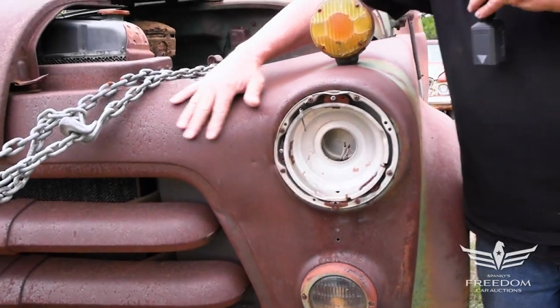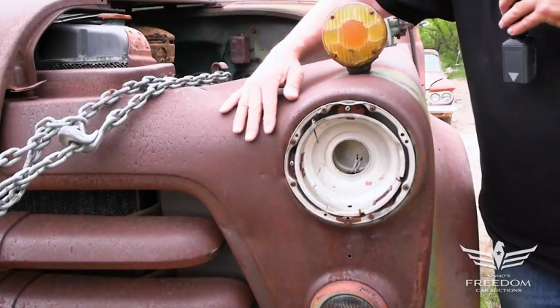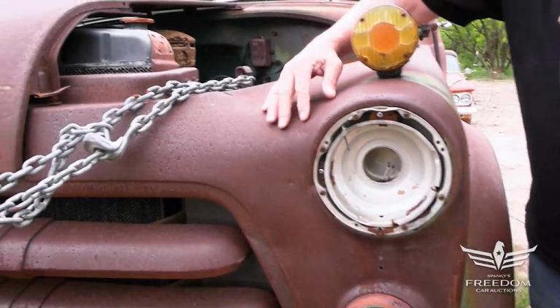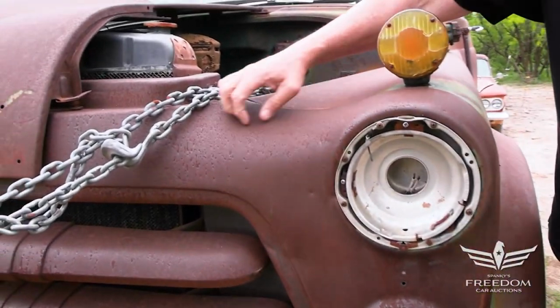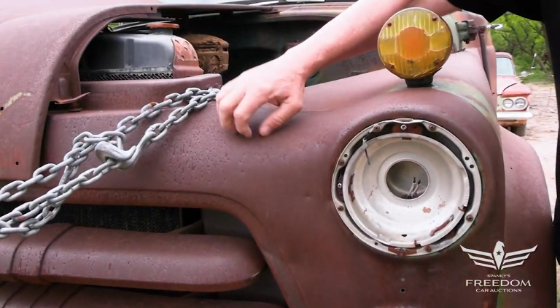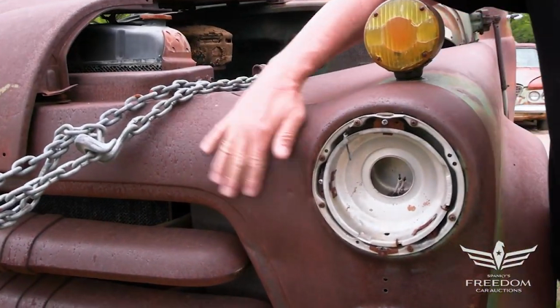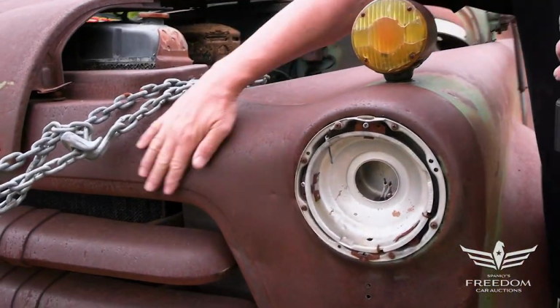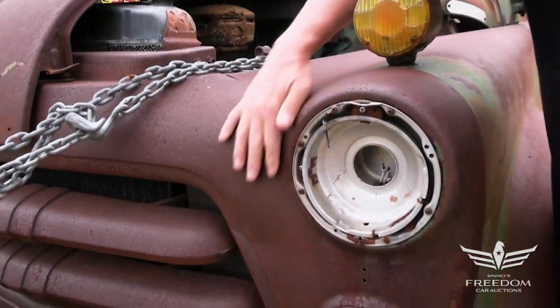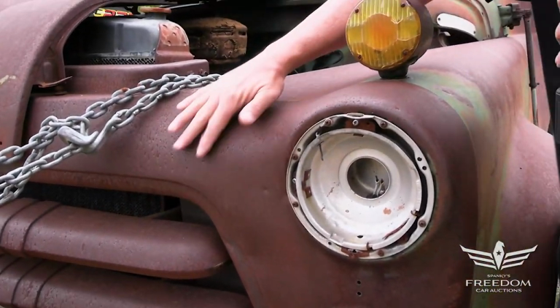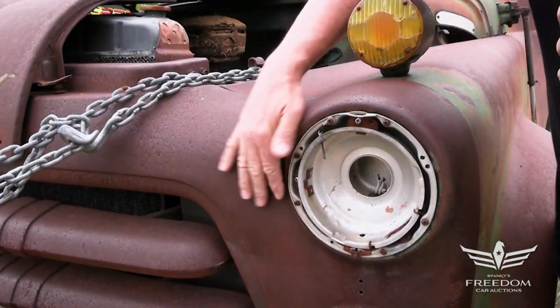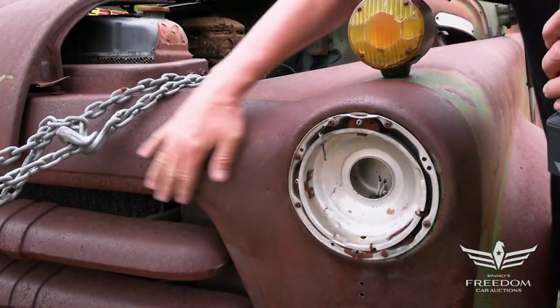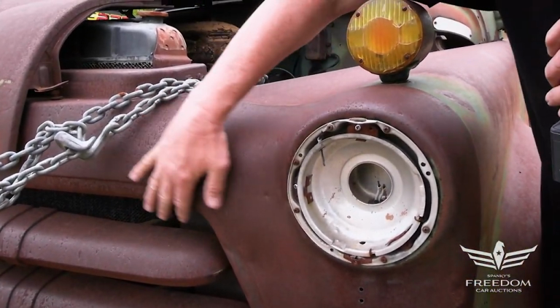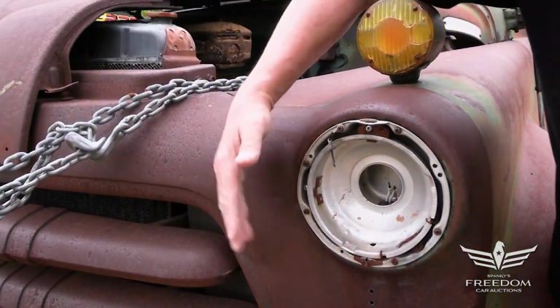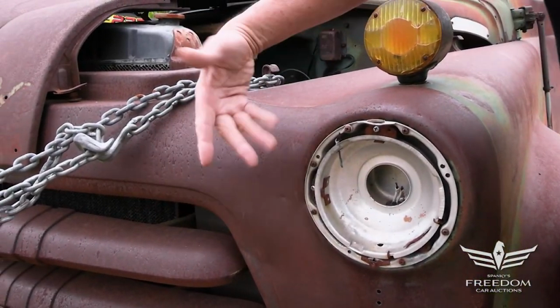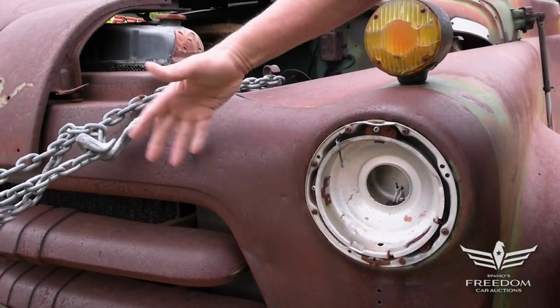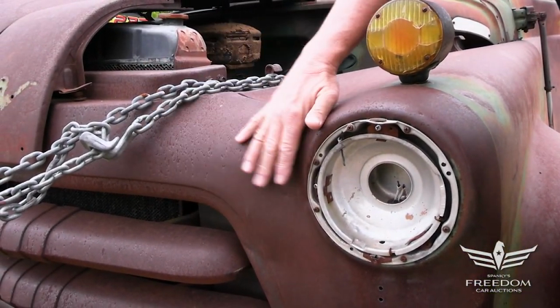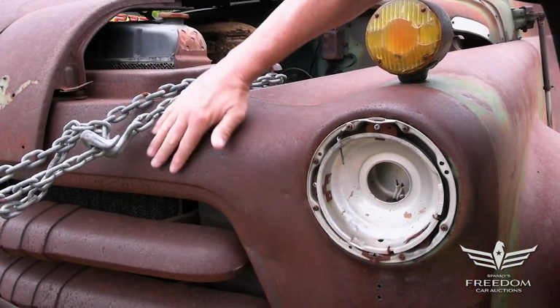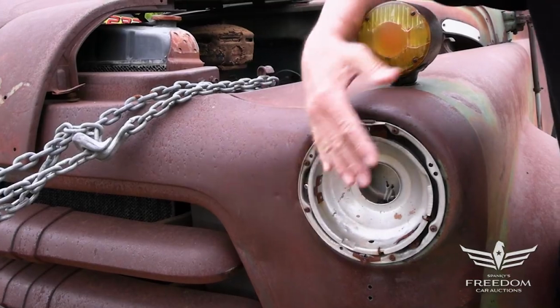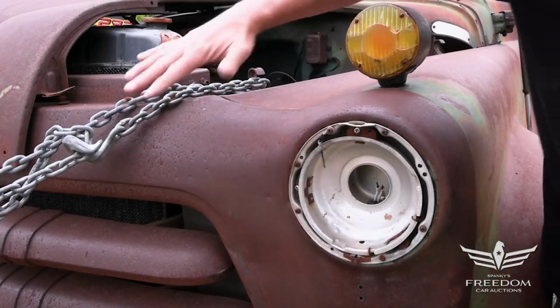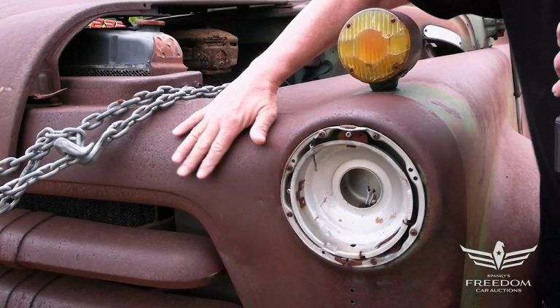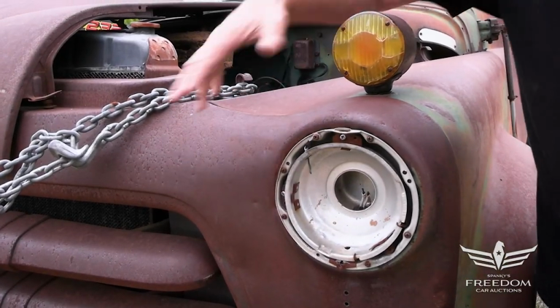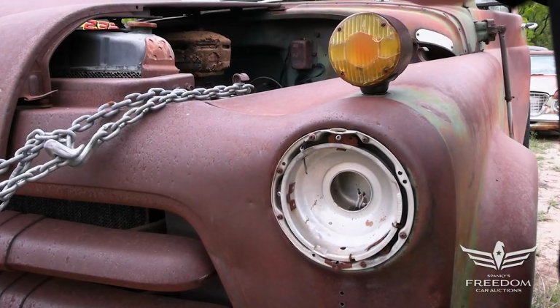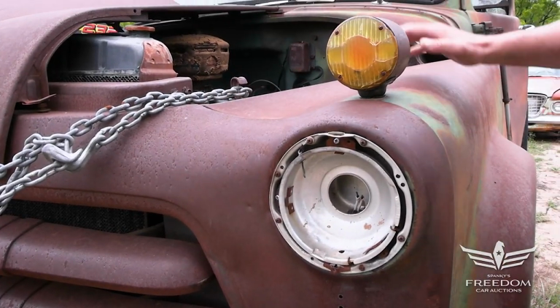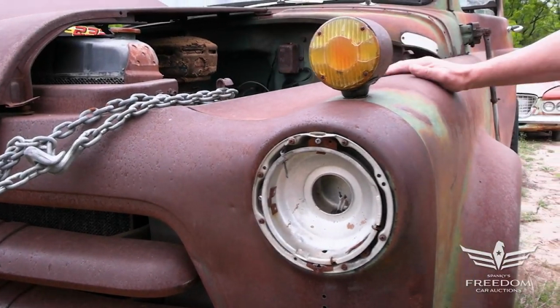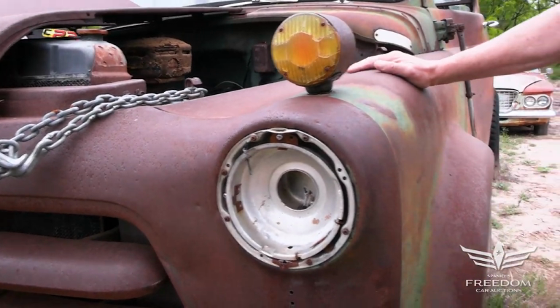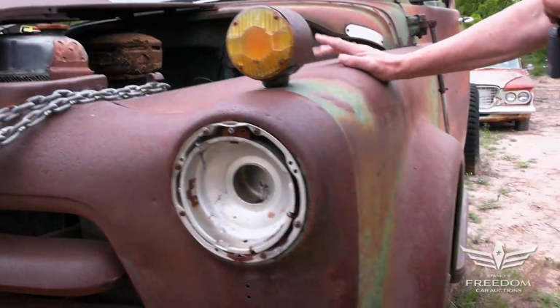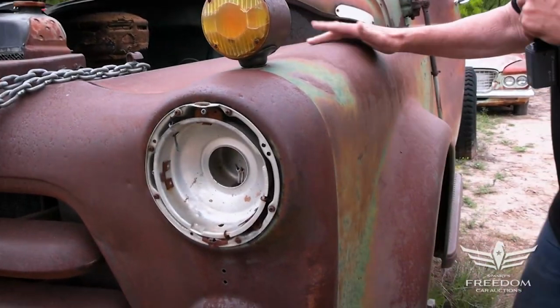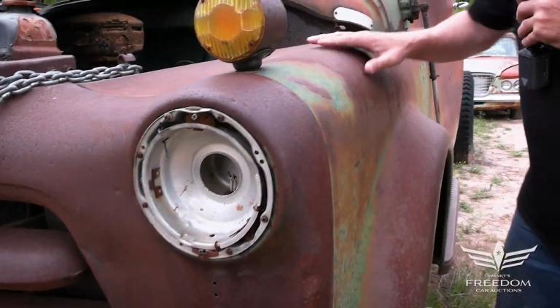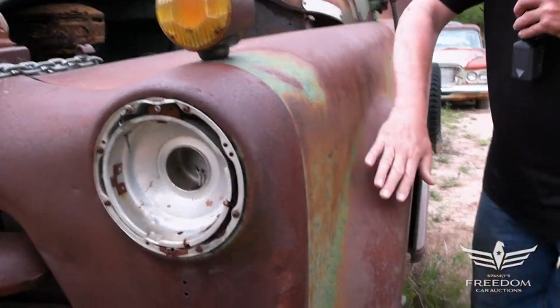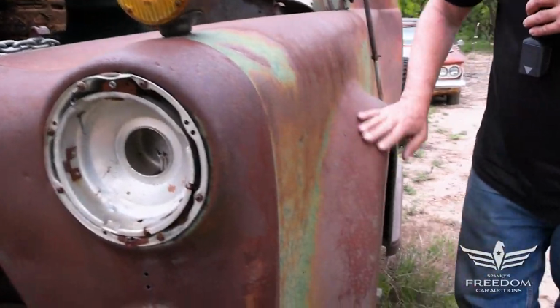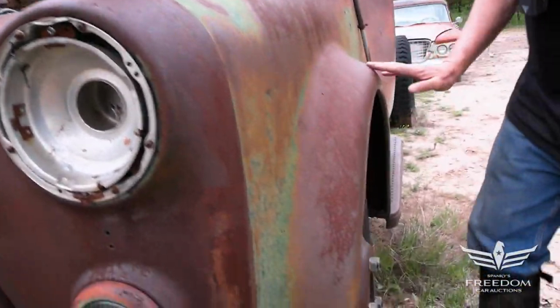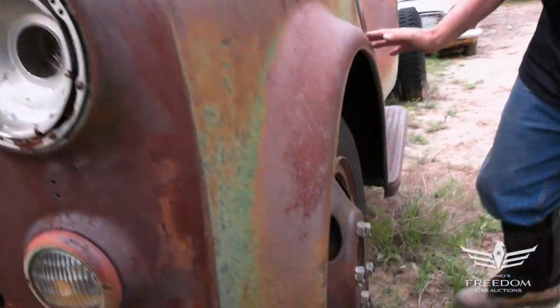This is not rust. It's surface corrosion. You DA this — dual-action sander — prime it, paint it, and it's going to look like new. The fender, it looks fantastic.